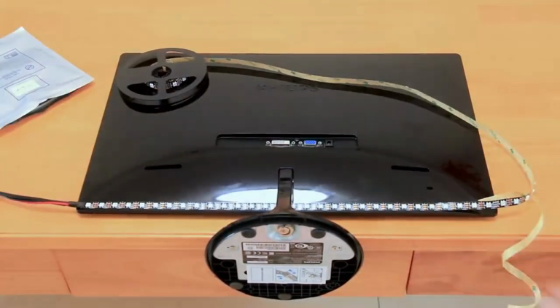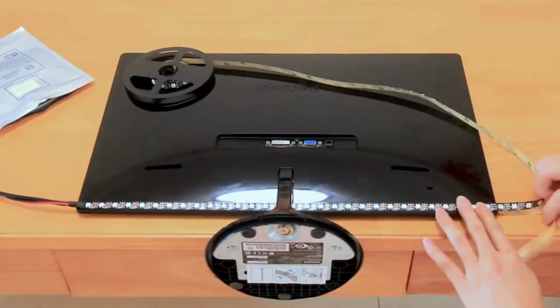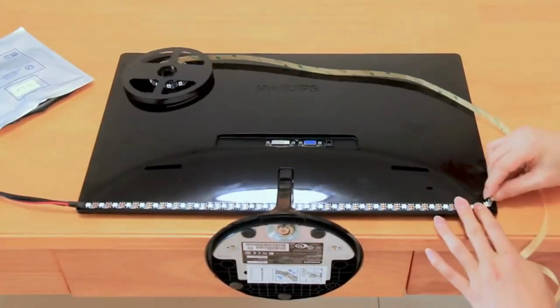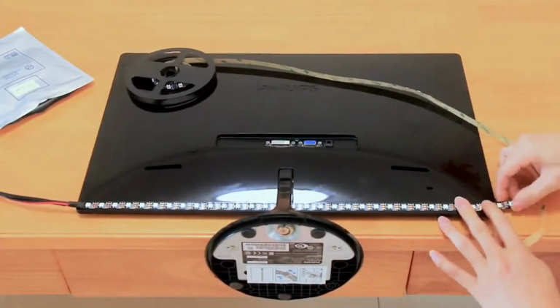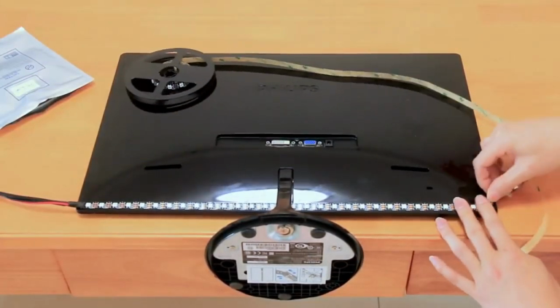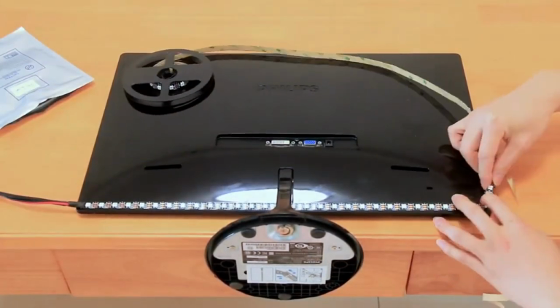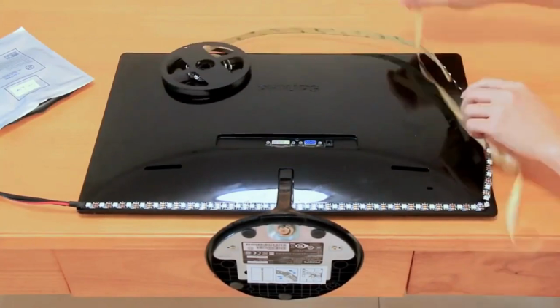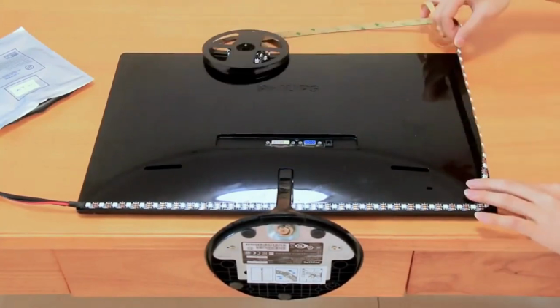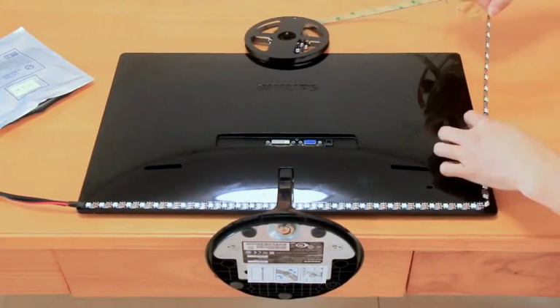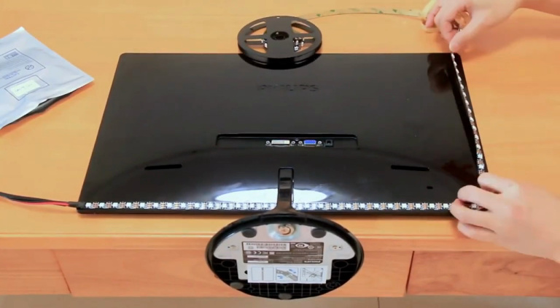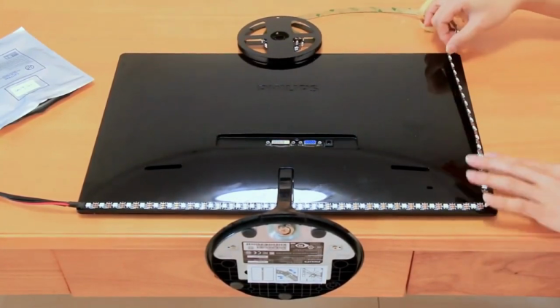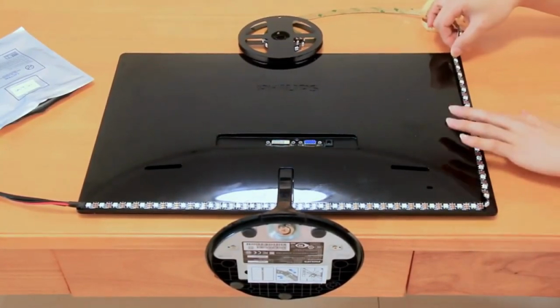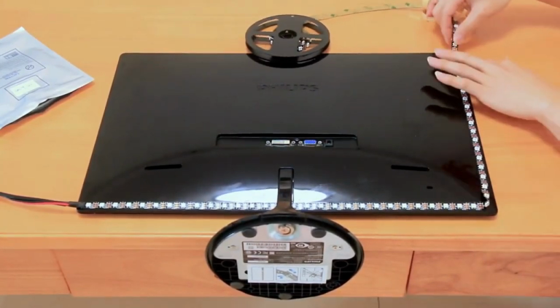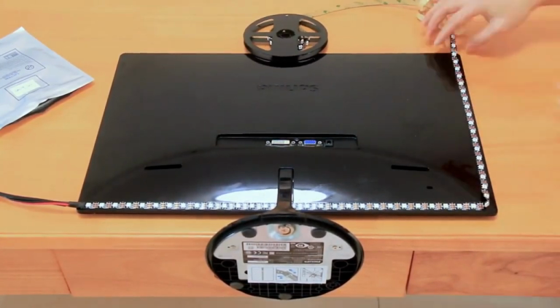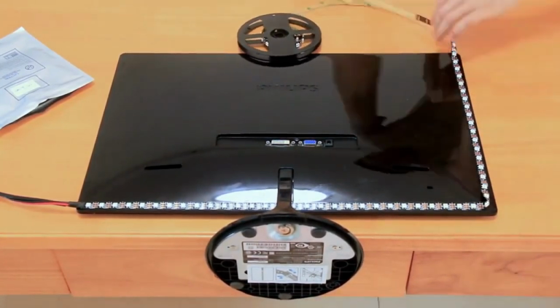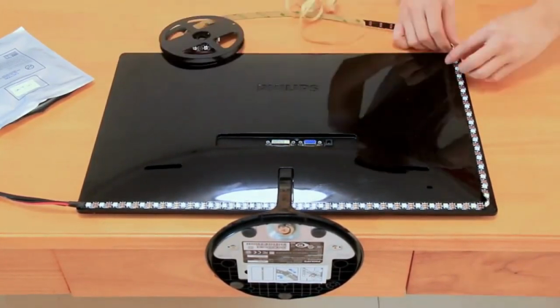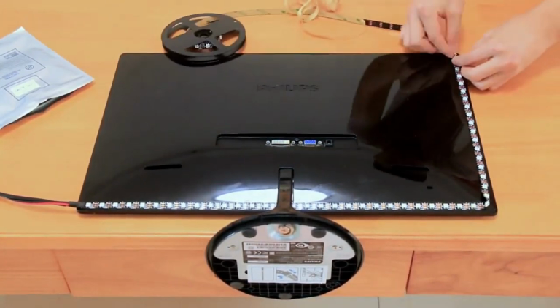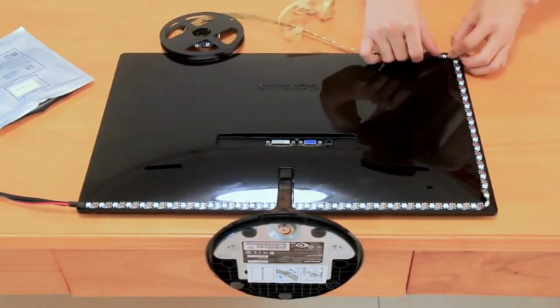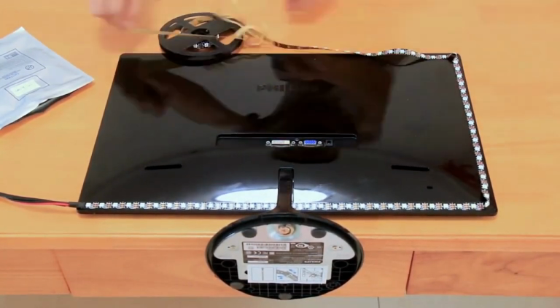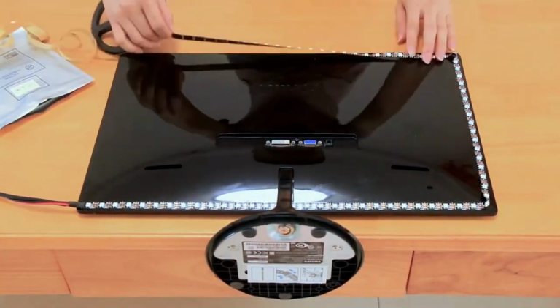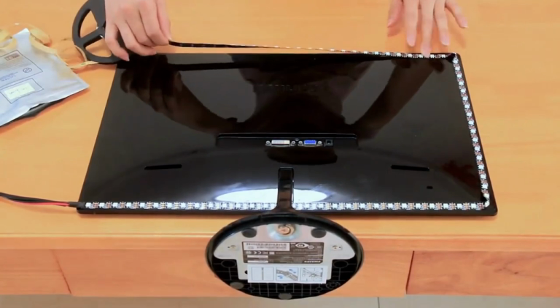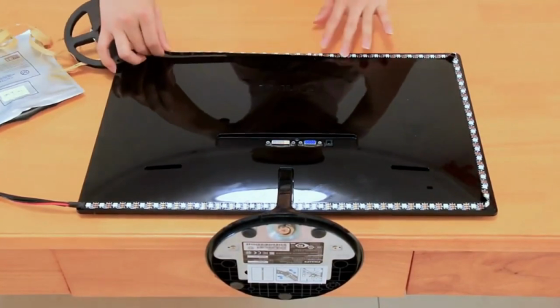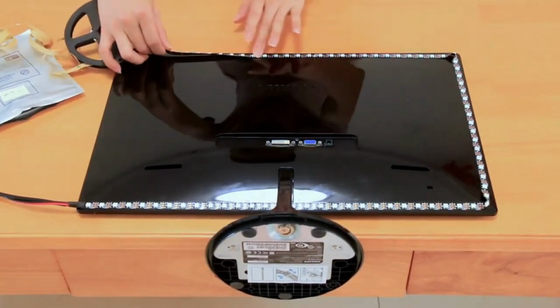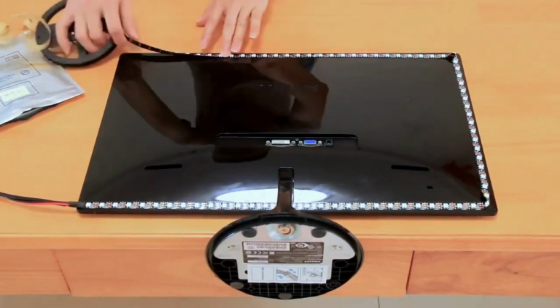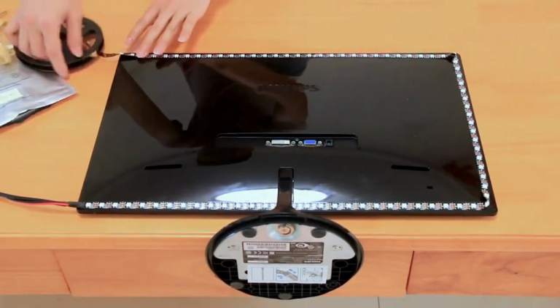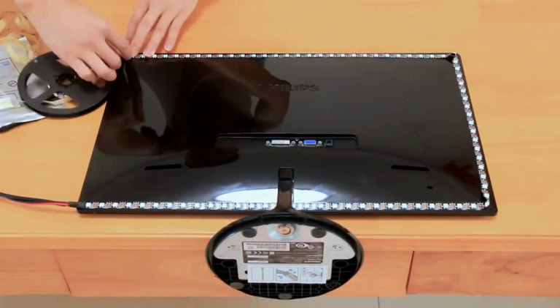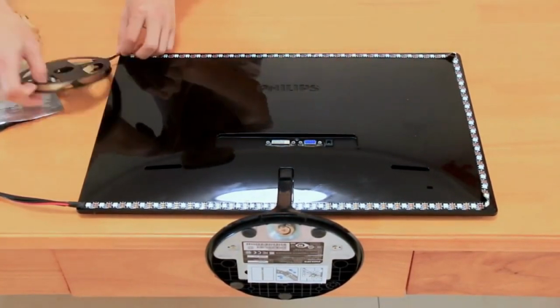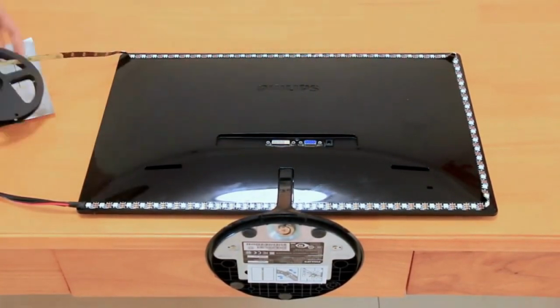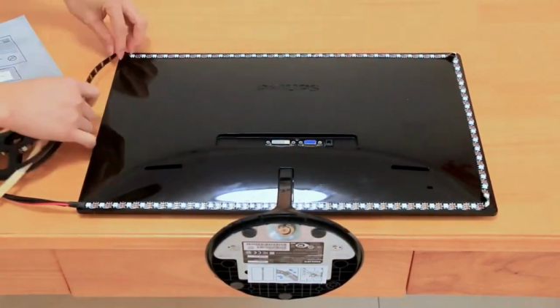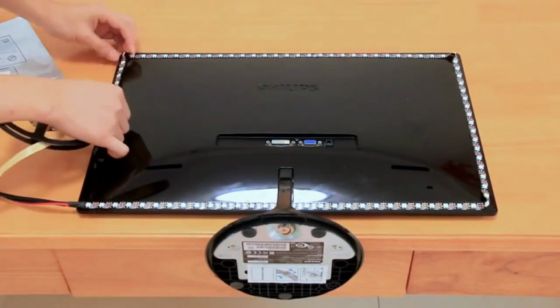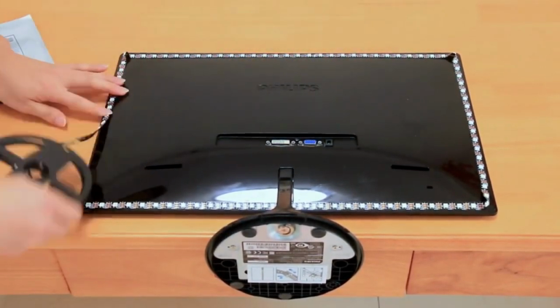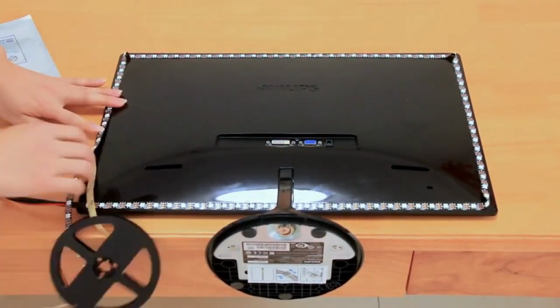Working voltage of 5 volts, equipped with short-circuit protection and memory function. Waterproof, extremely low heat, touchable, and safe for children.